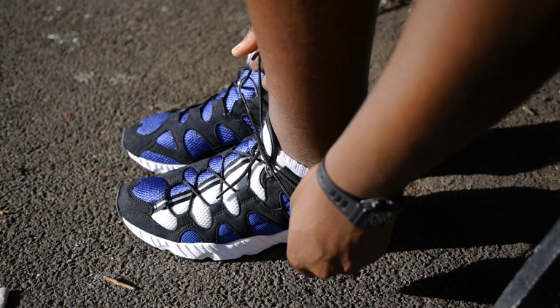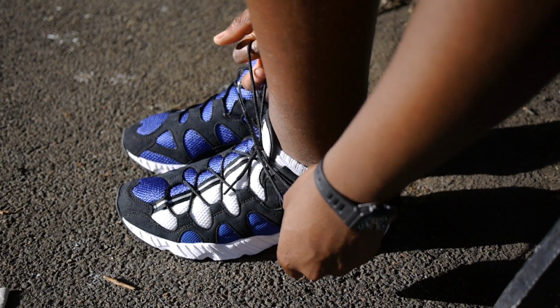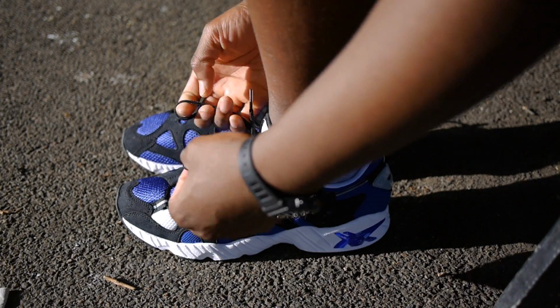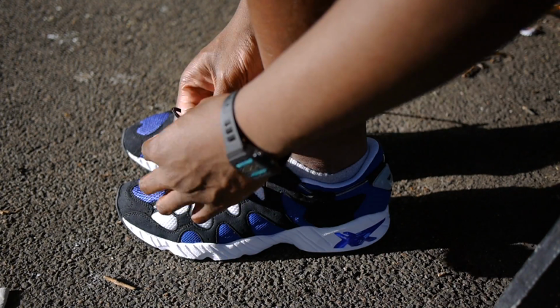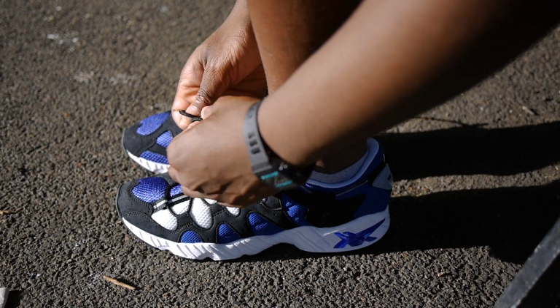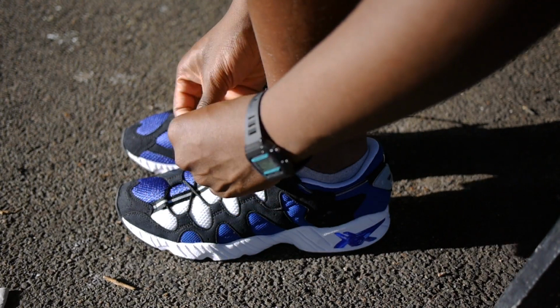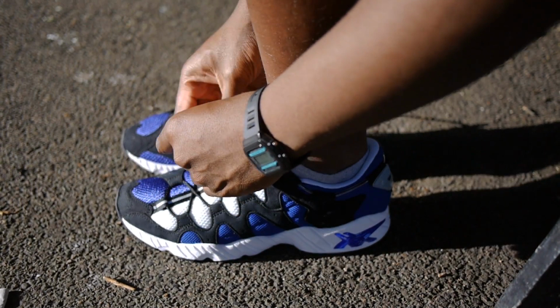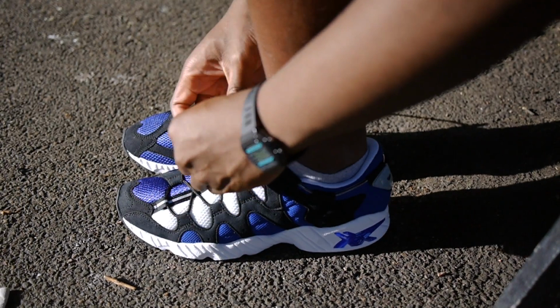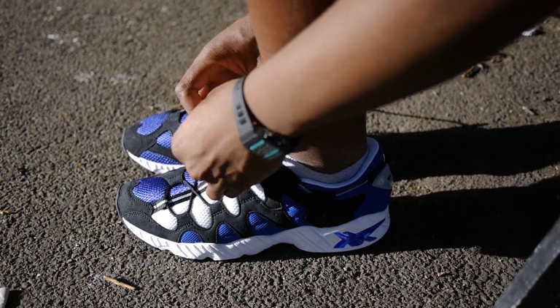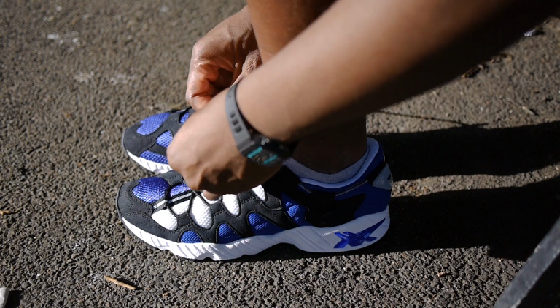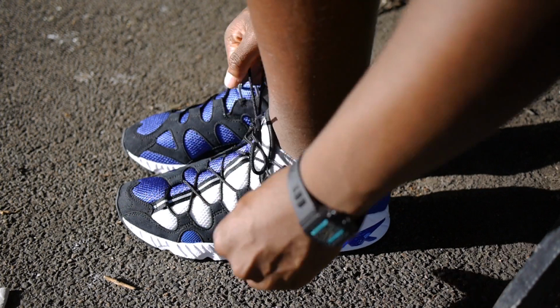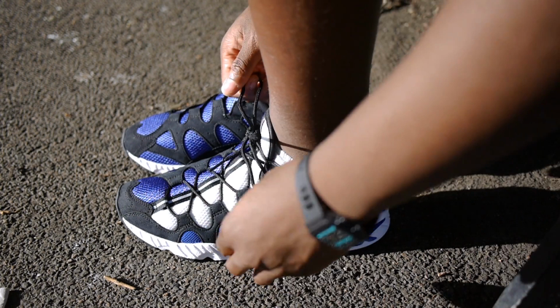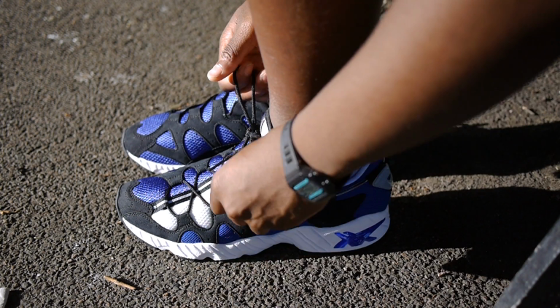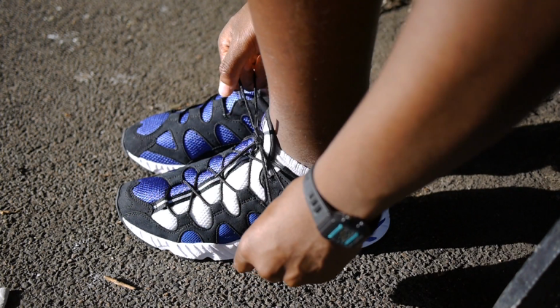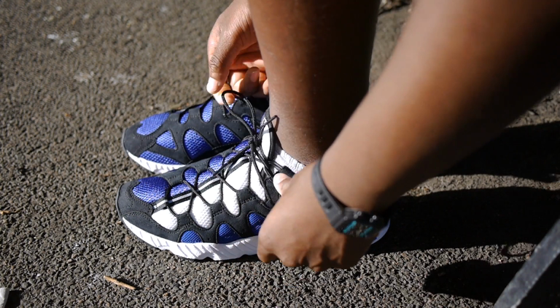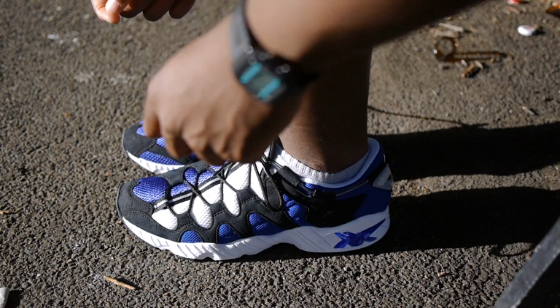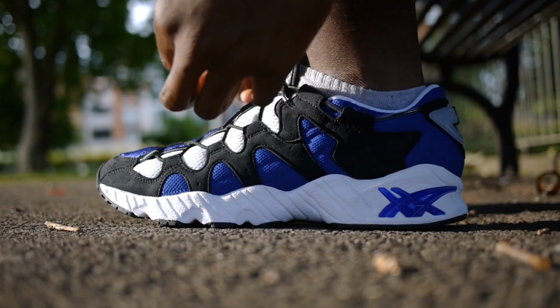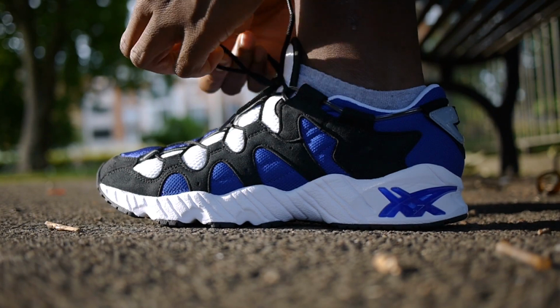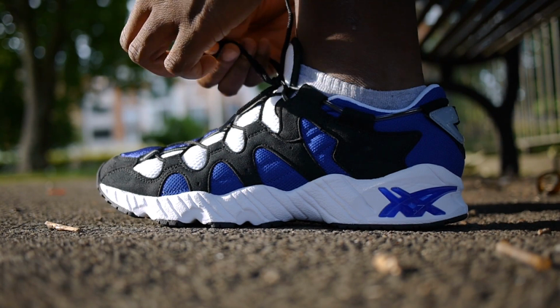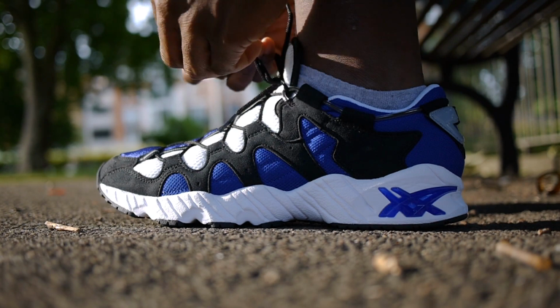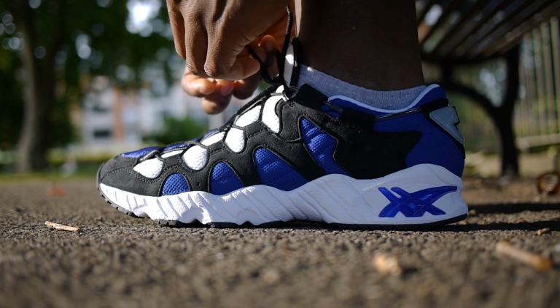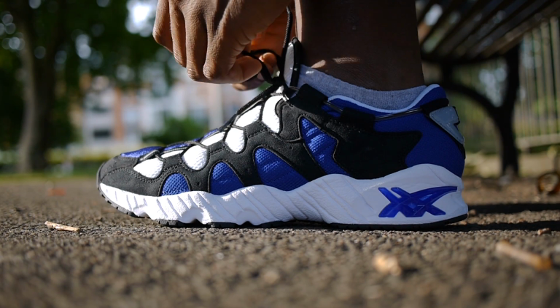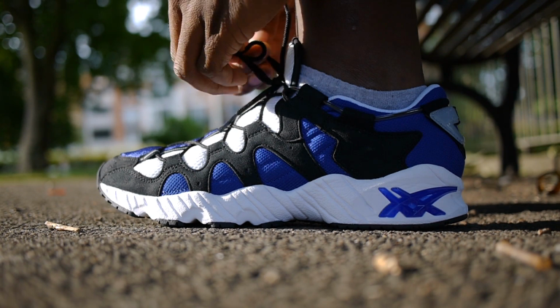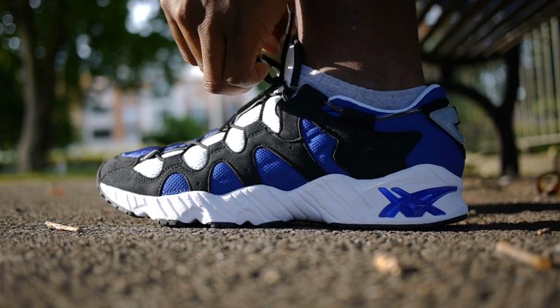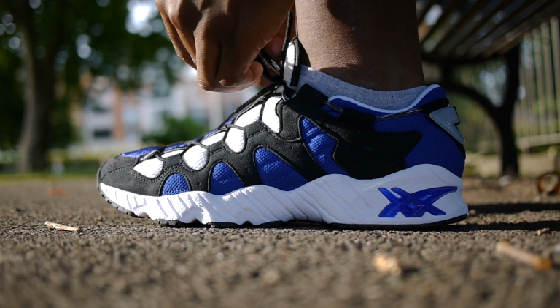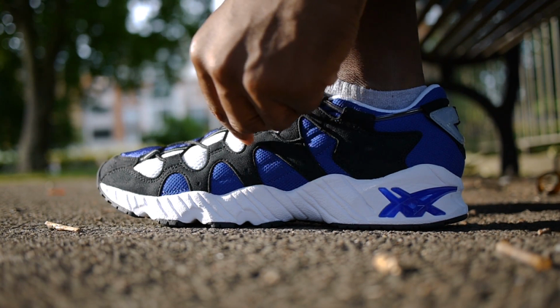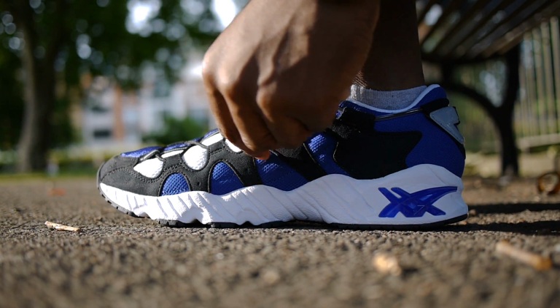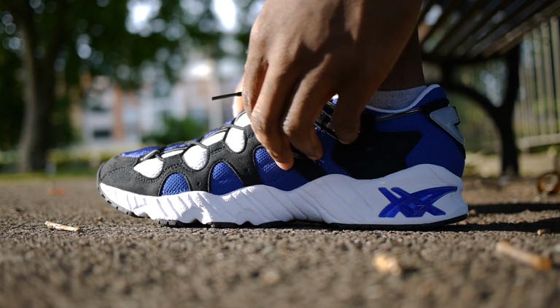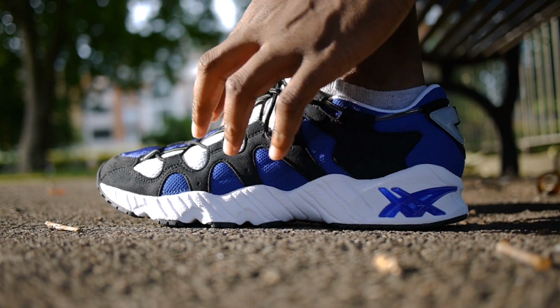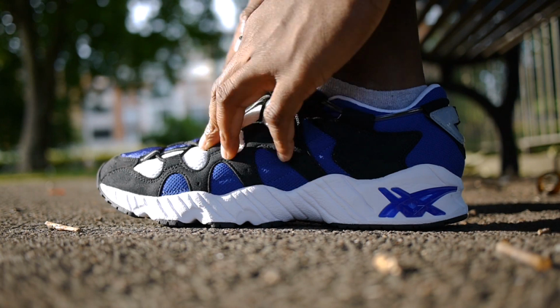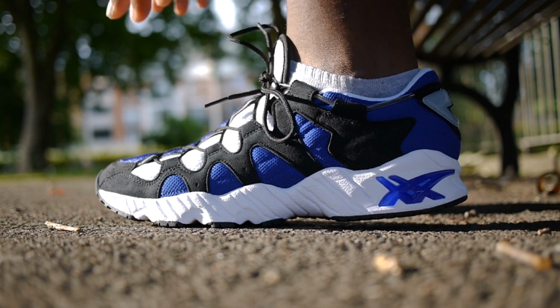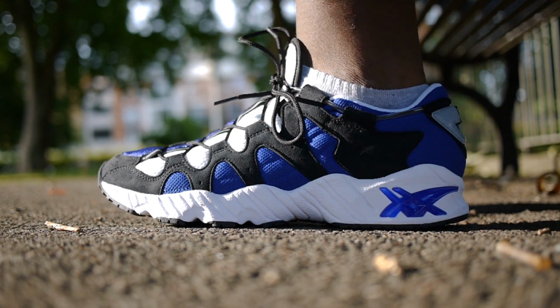The standout feature of this shoe is the unique lacing system. There's a string that wraps around the ankle with a transparent plastic coating, which also acts as an eyelet. This gives a unique futuristic aesthetic and a surprisingly secure ankle lockdown for such a low cut trainer.